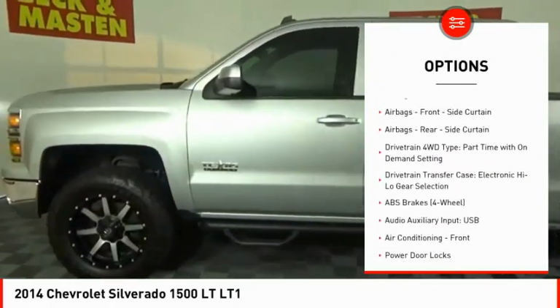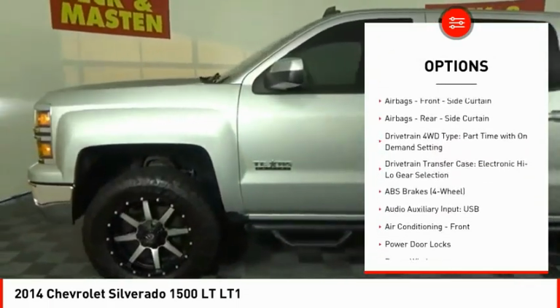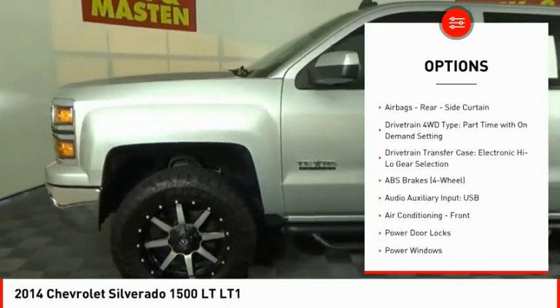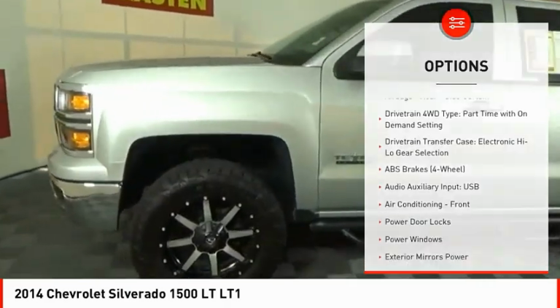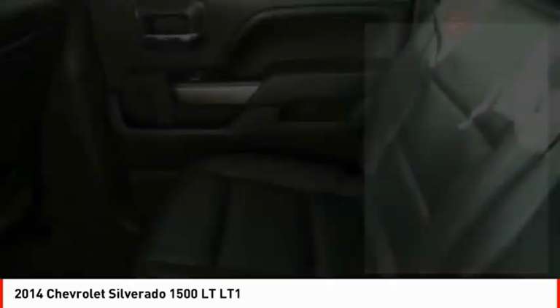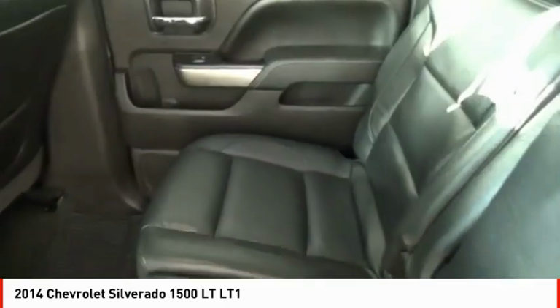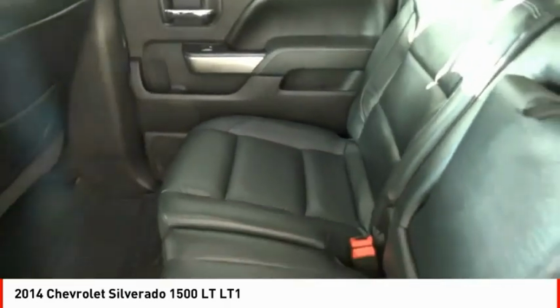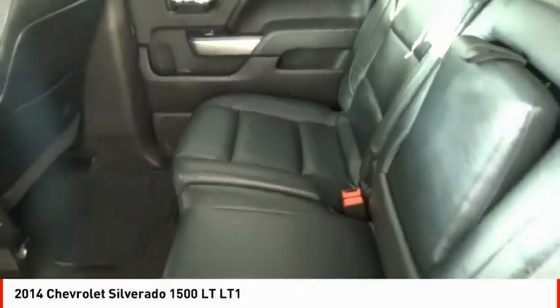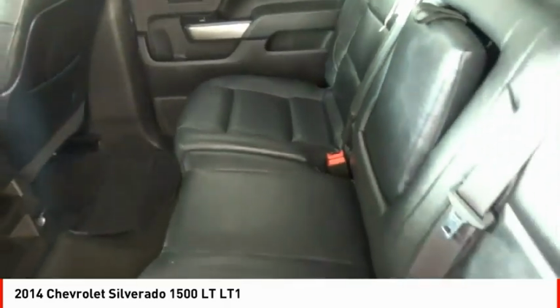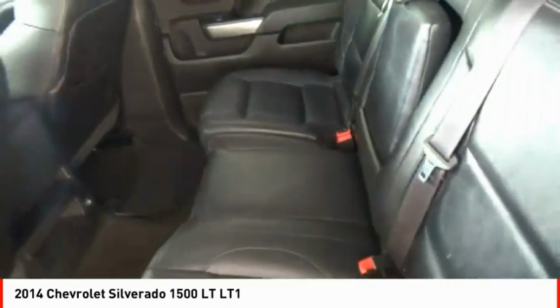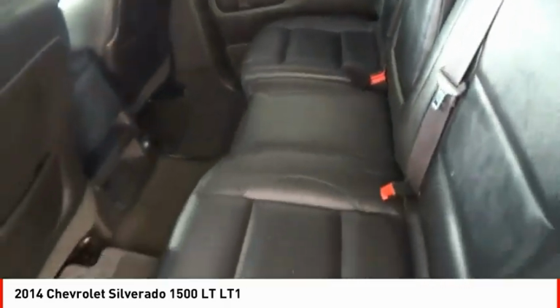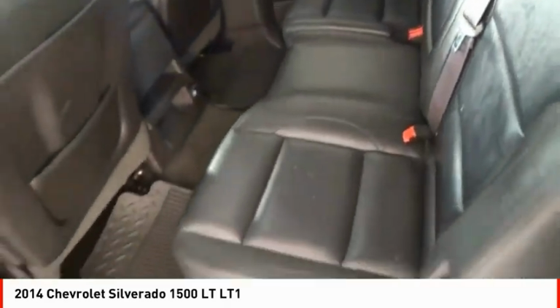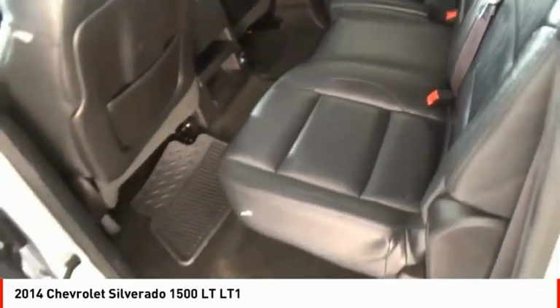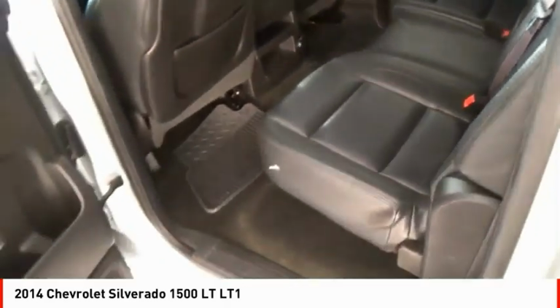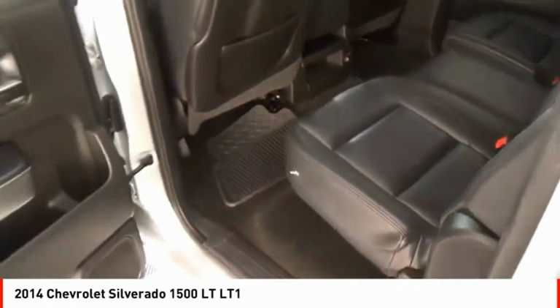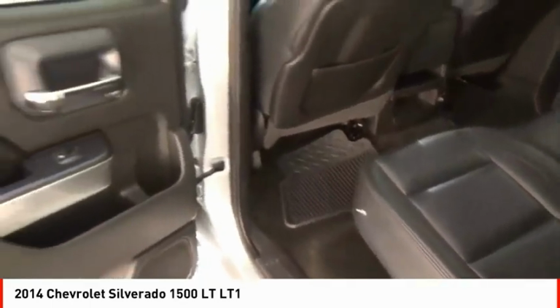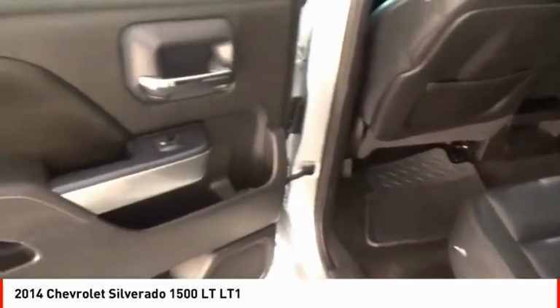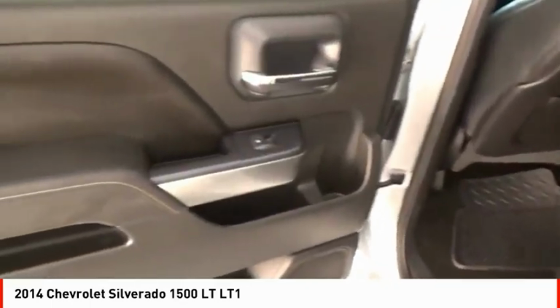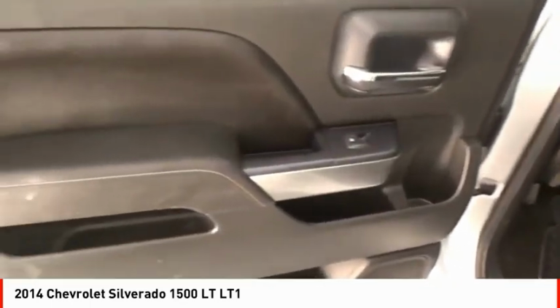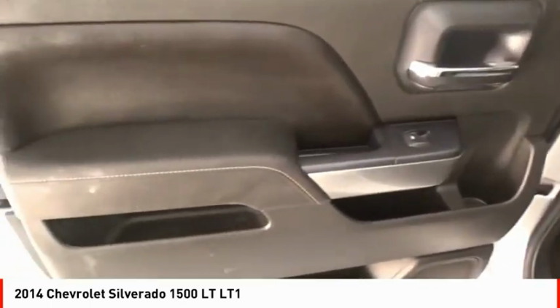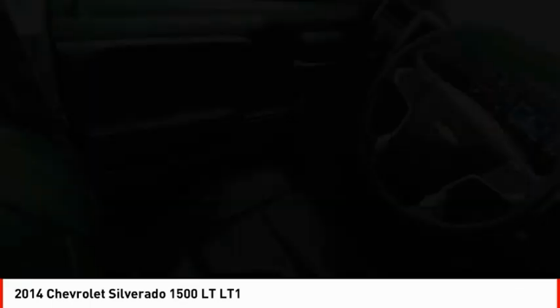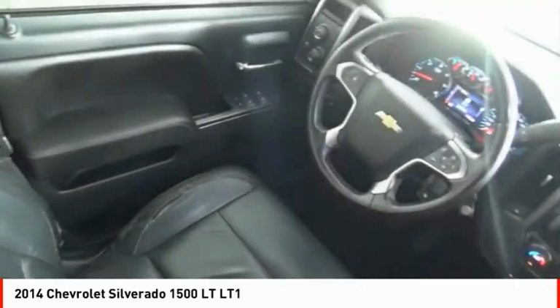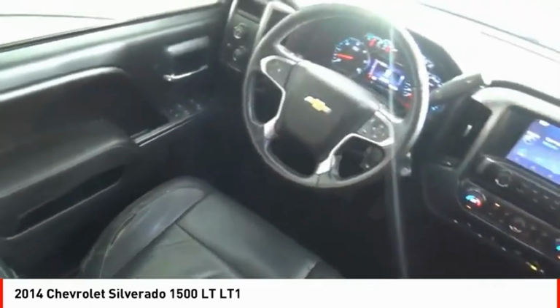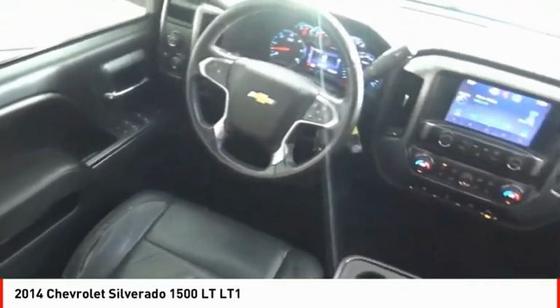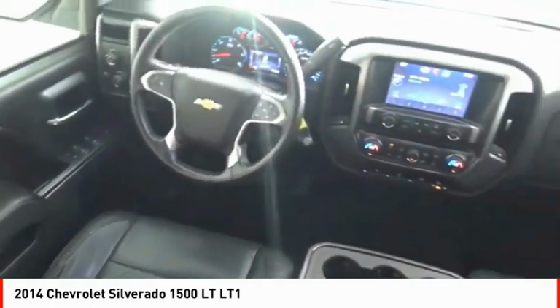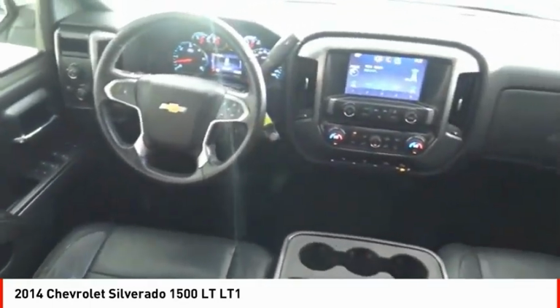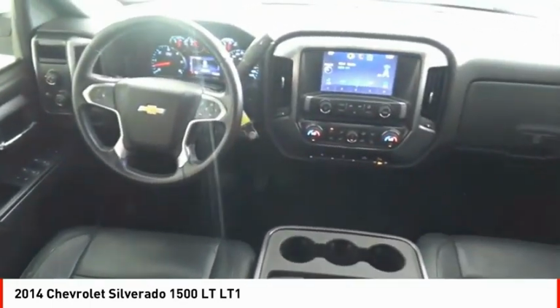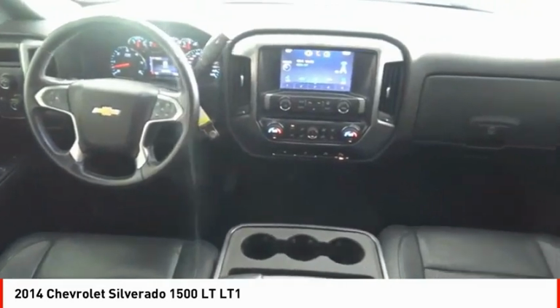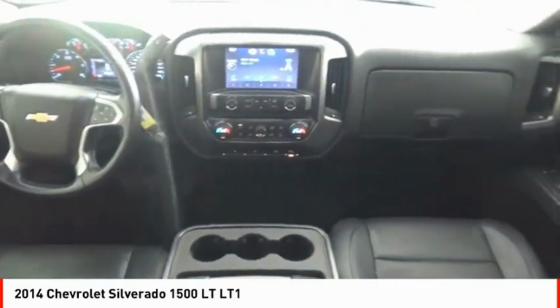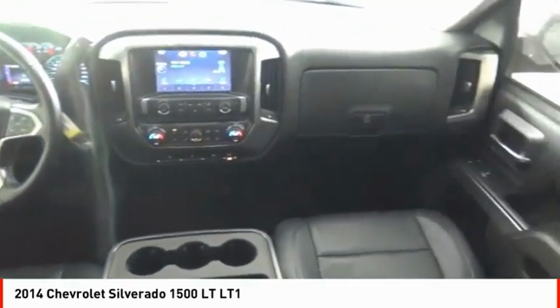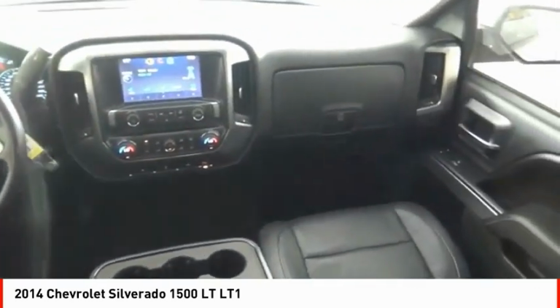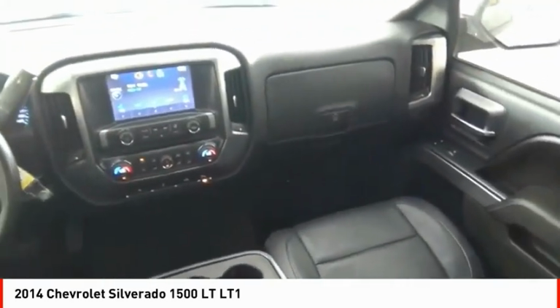Rear step bumper, power brakes, cruise control, audio auxiliary input, memory card slot, and child safety locks. A vehicle like this doesn't come along every day — come in and get it before someone else does.